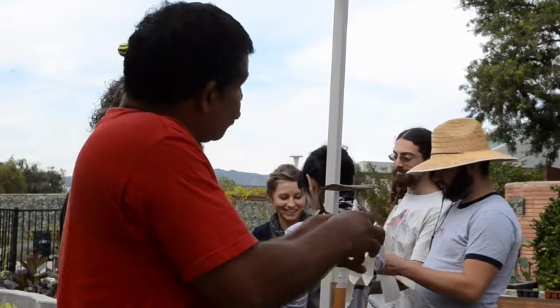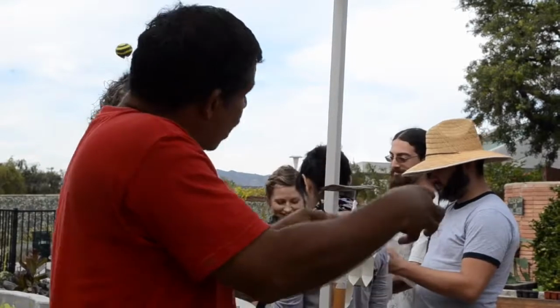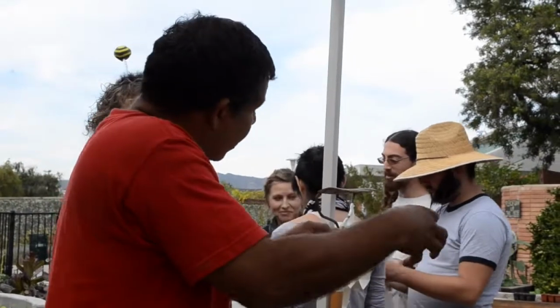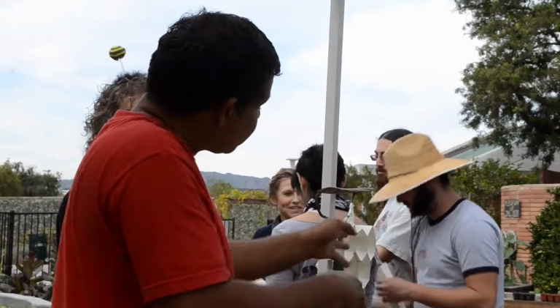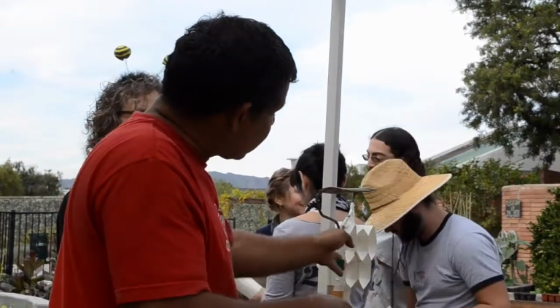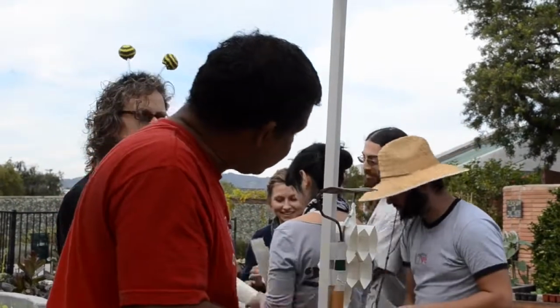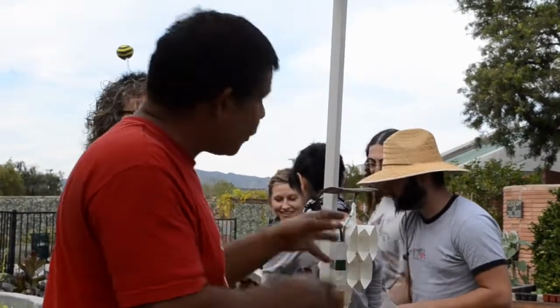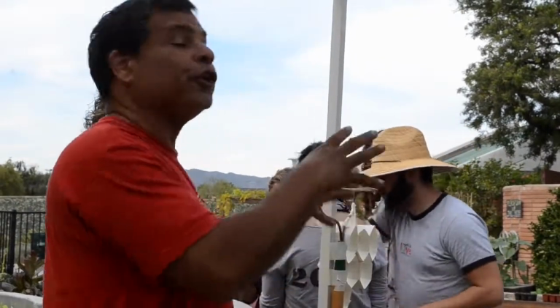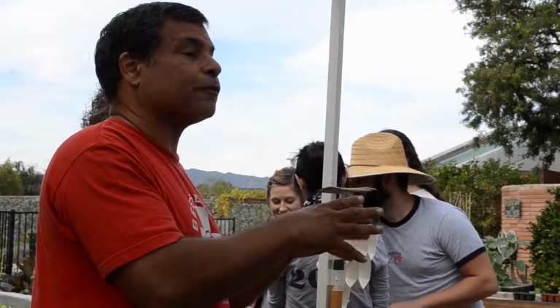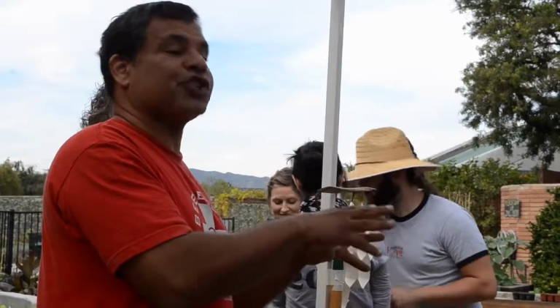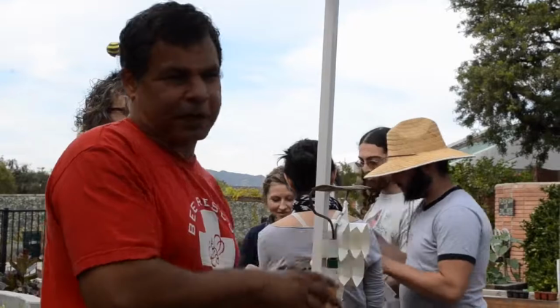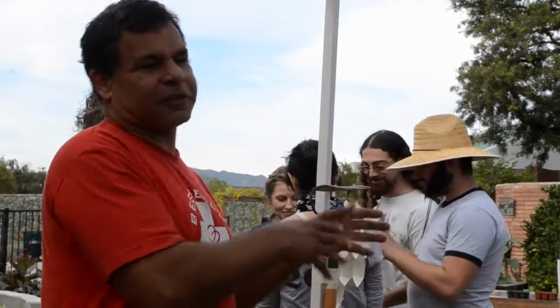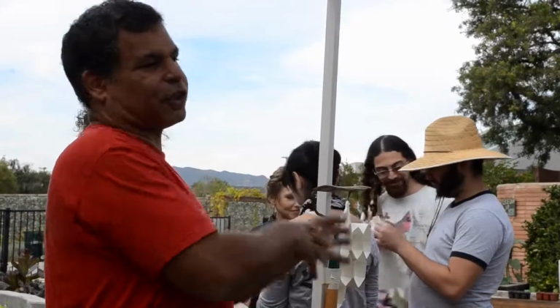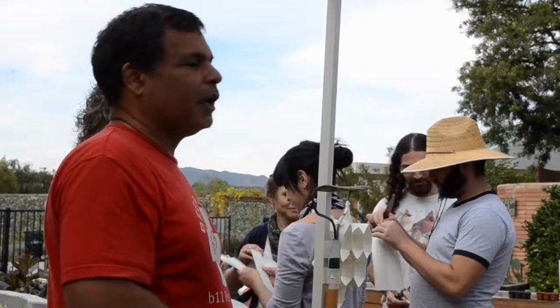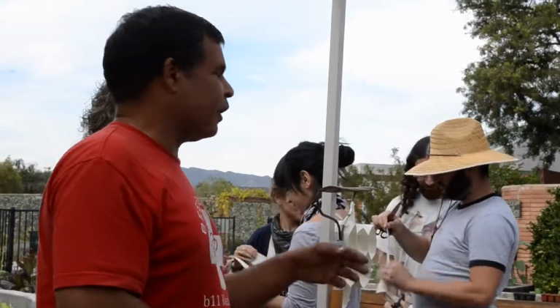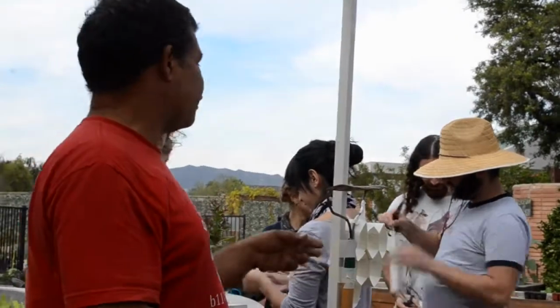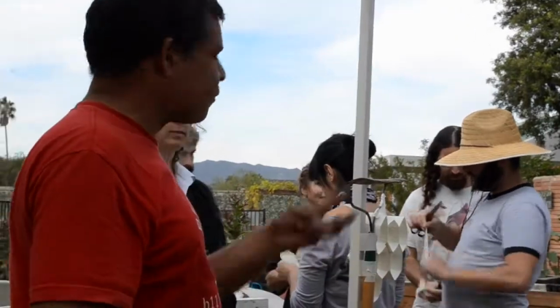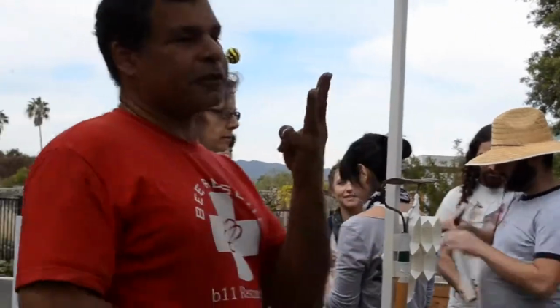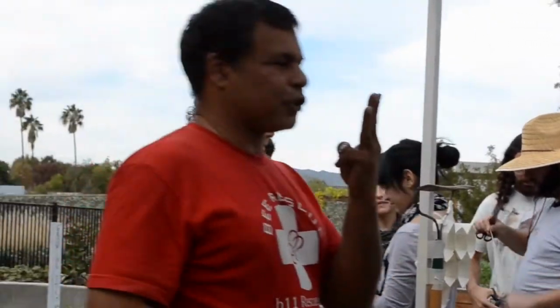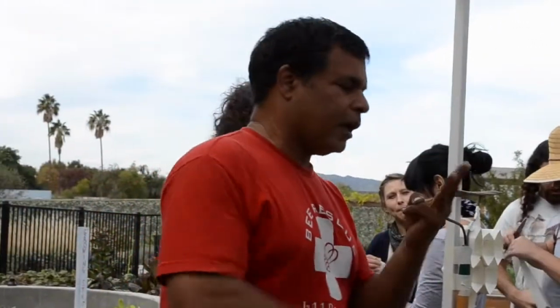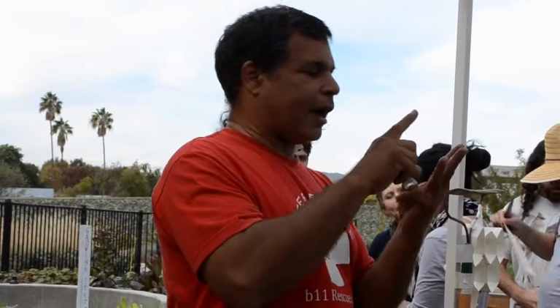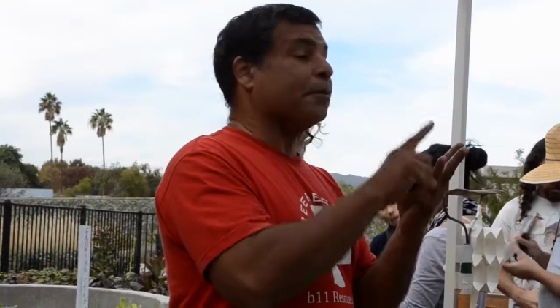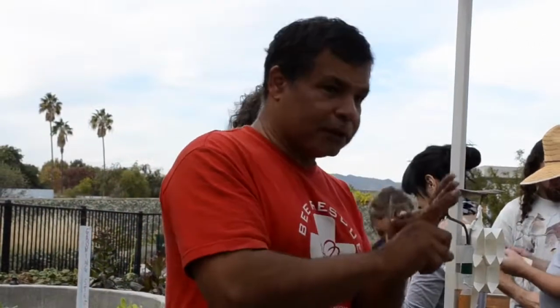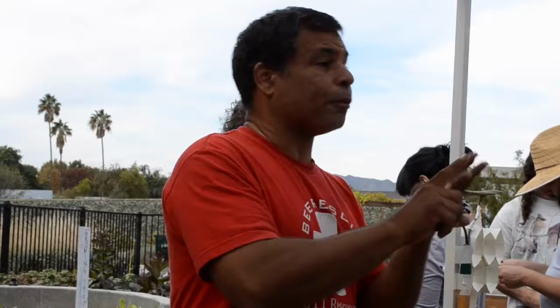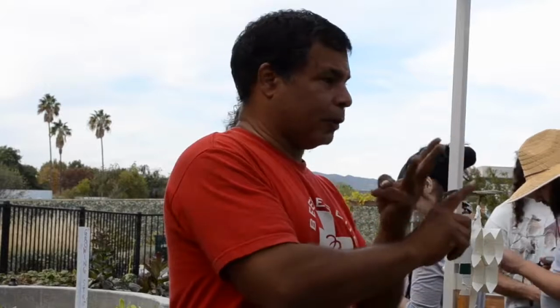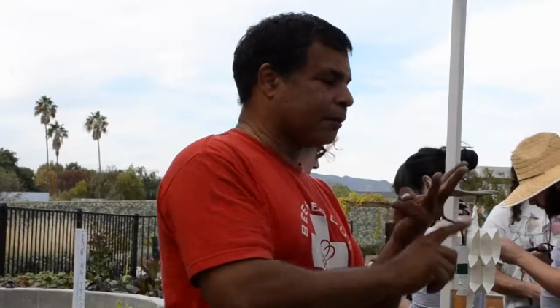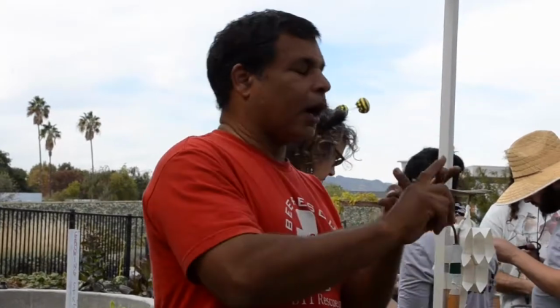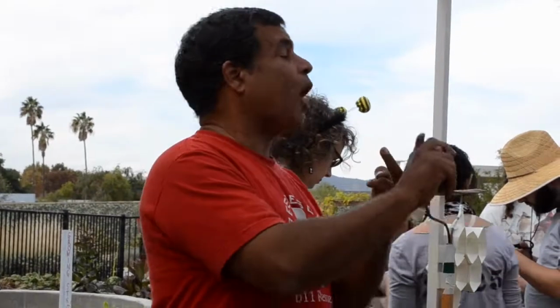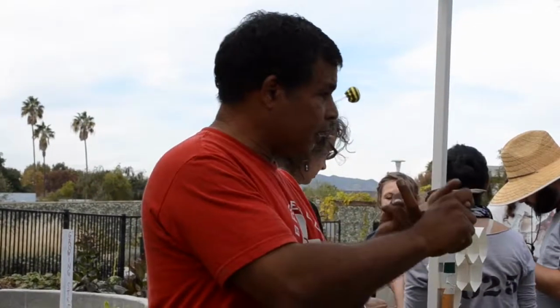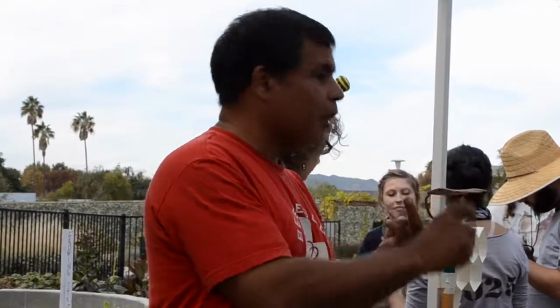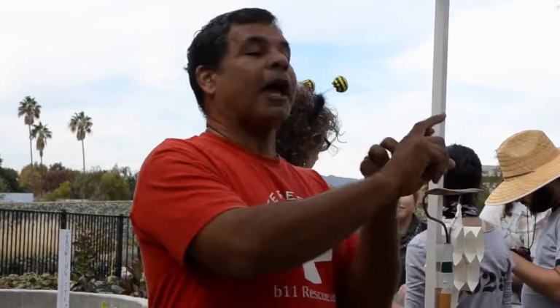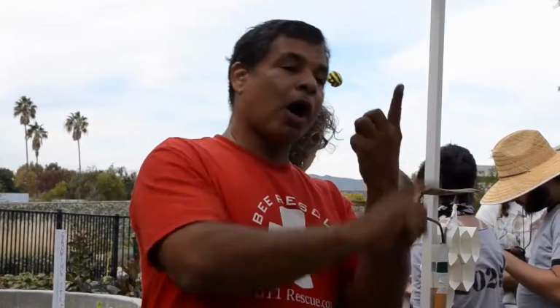We call it 'drawn out' — the comb is their shelving. In this shelving they have three things: babies — or brood, as we call them — honey, and pollen.